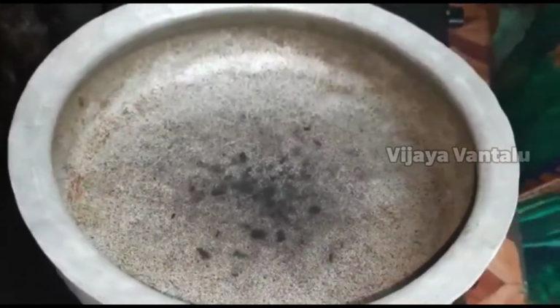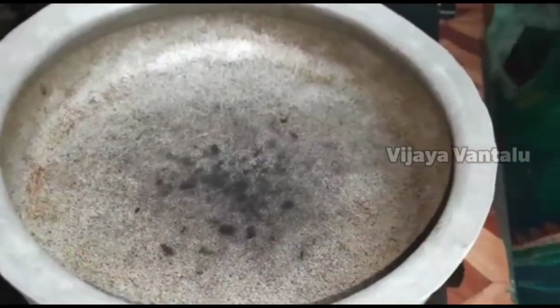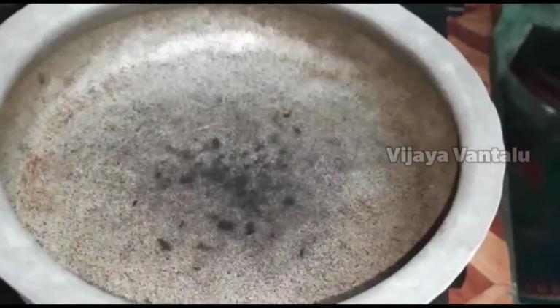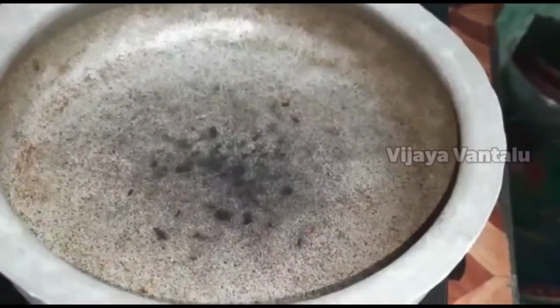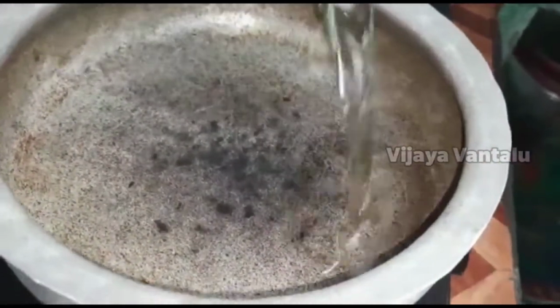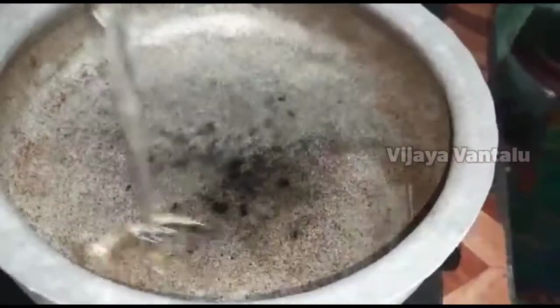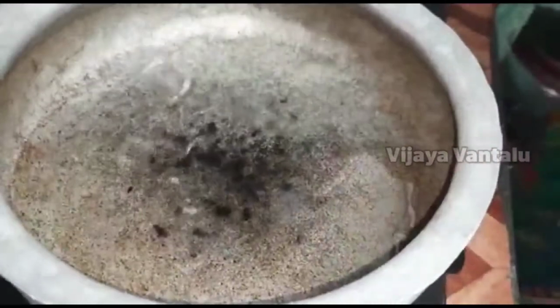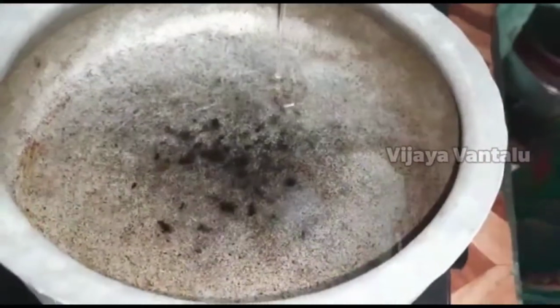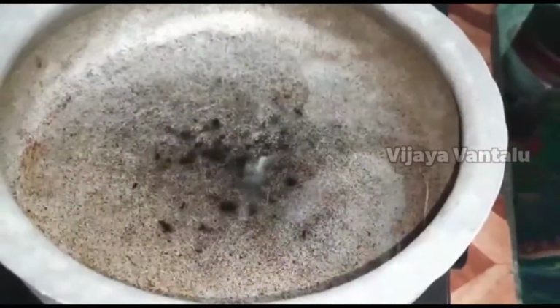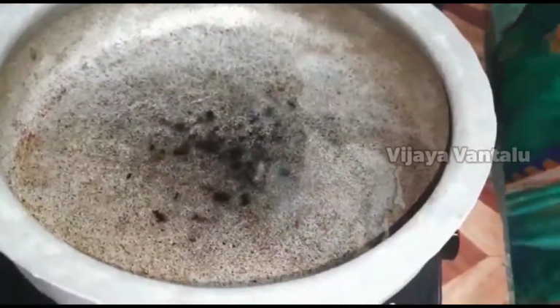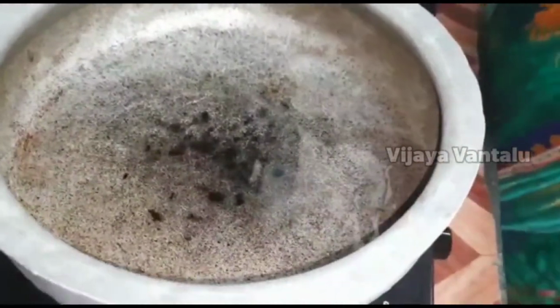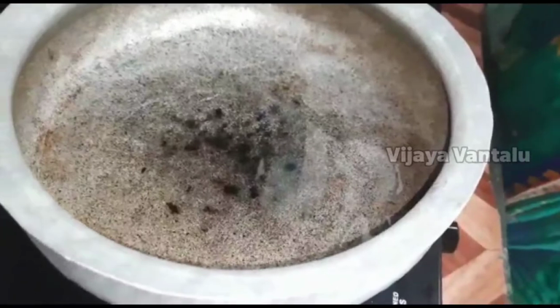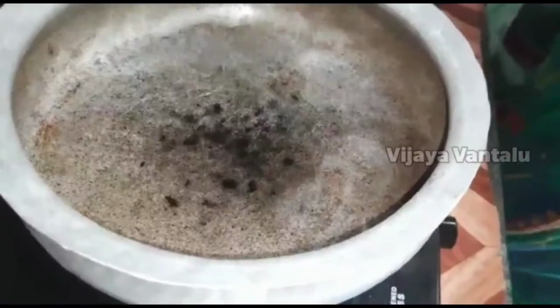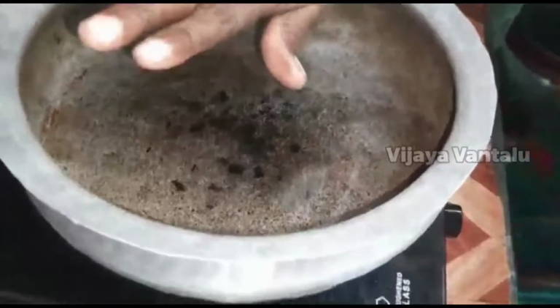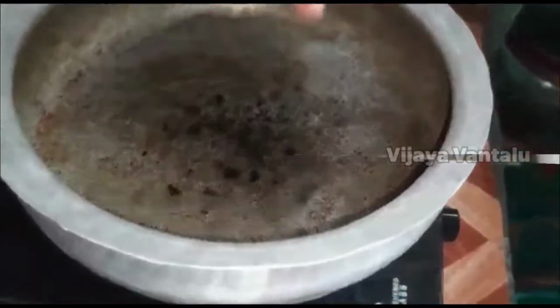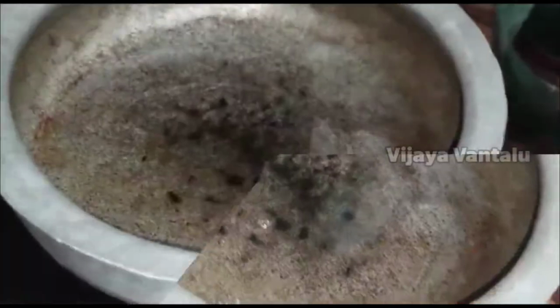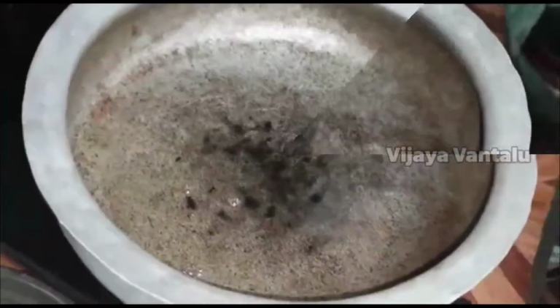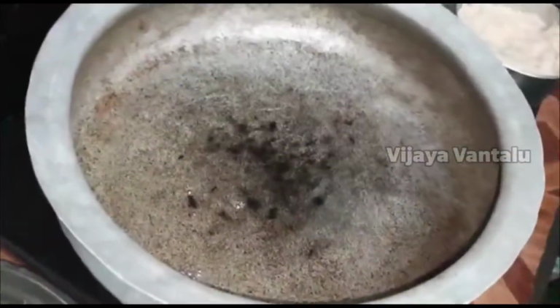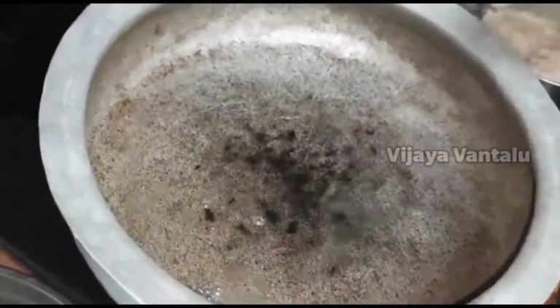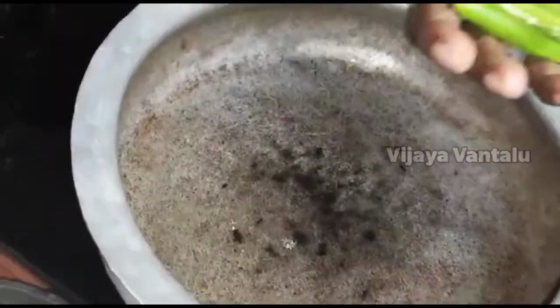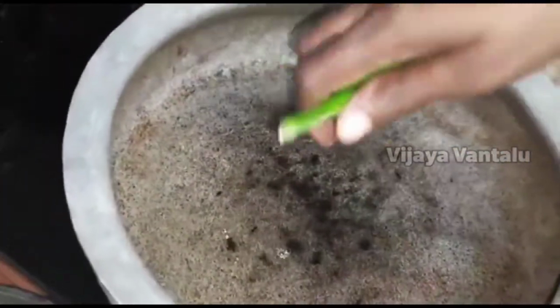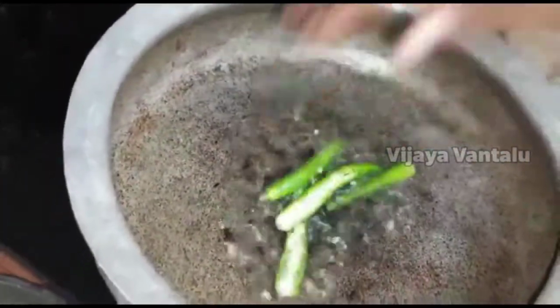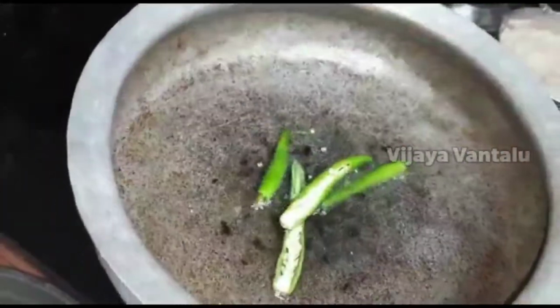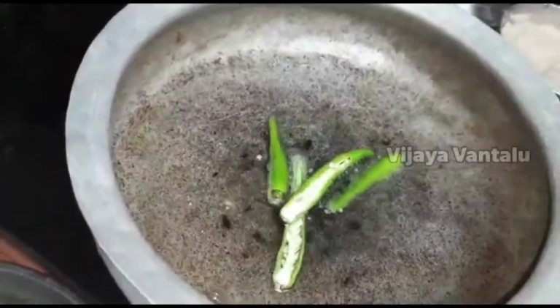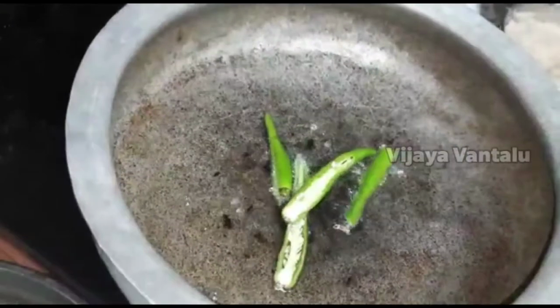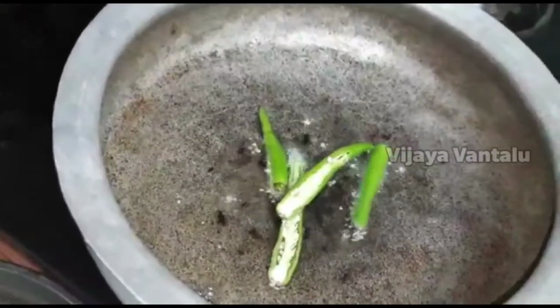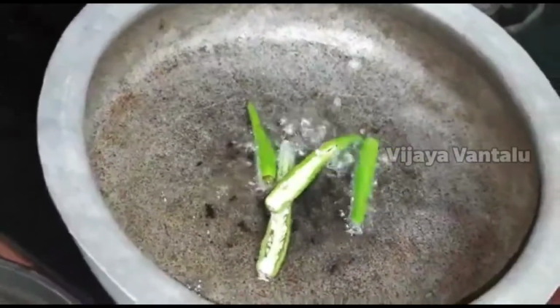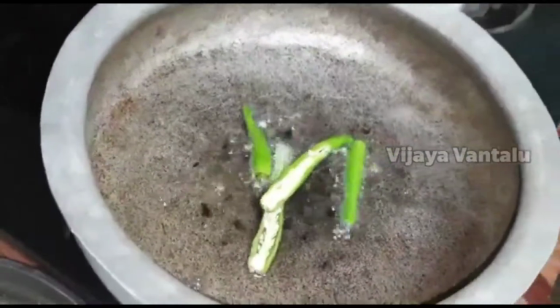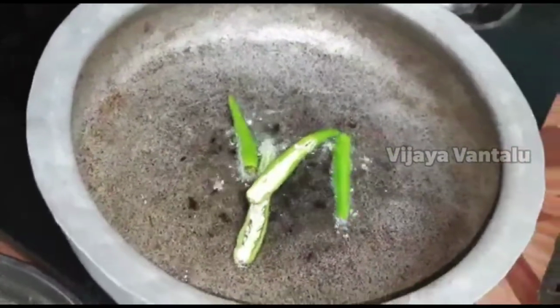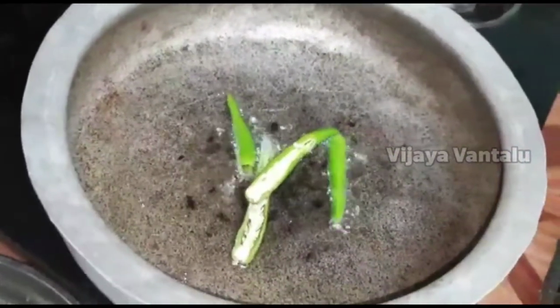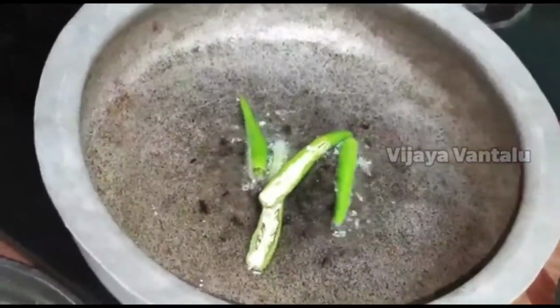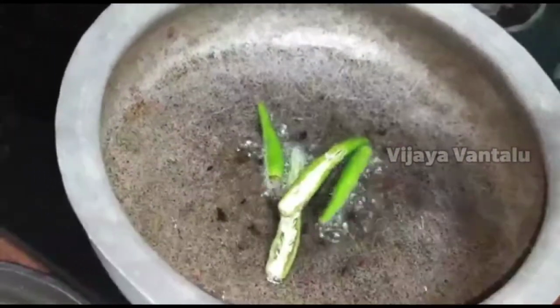We add a little oil to the next step. We will add the oil.